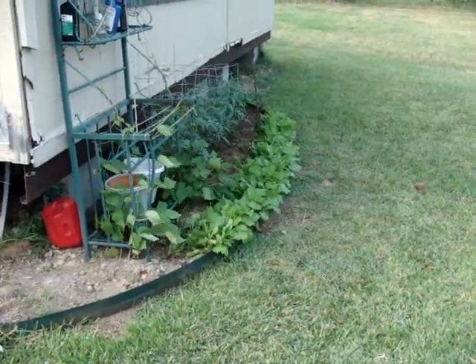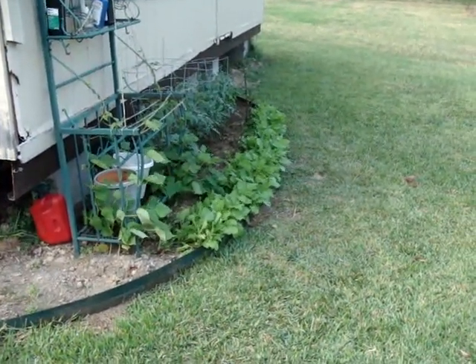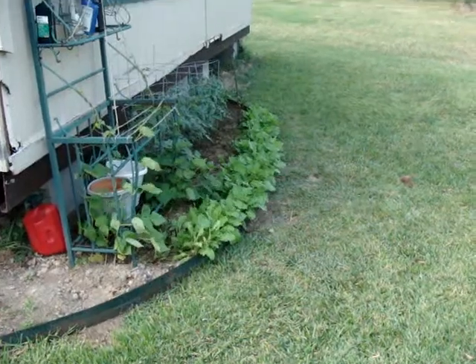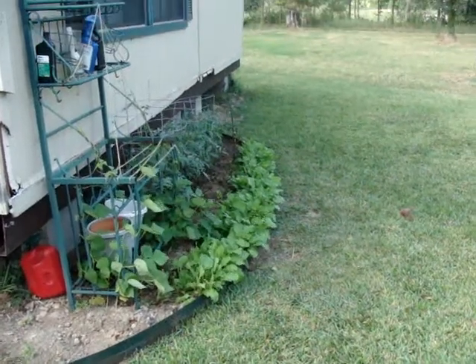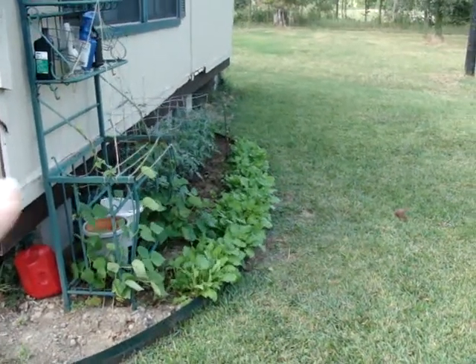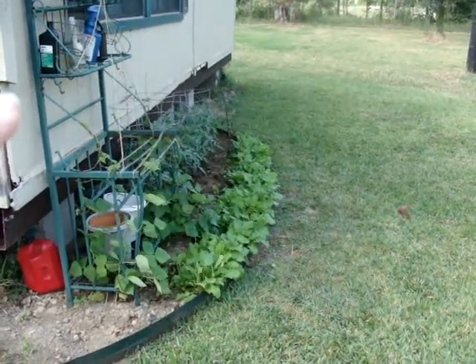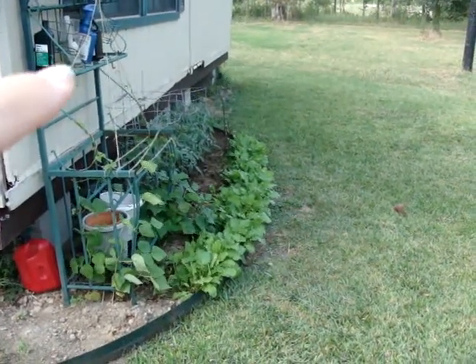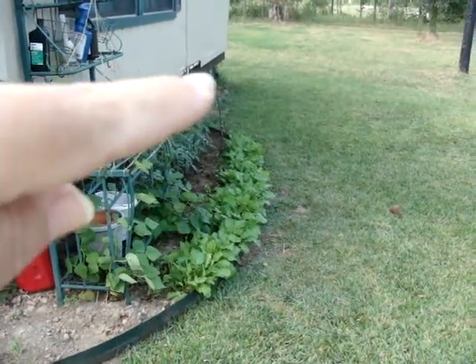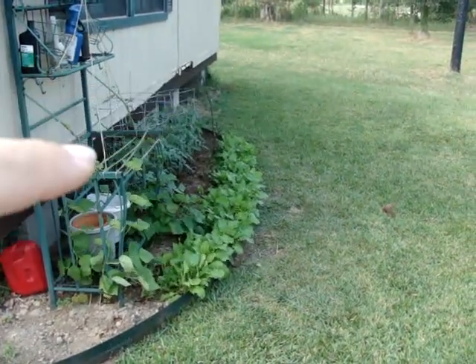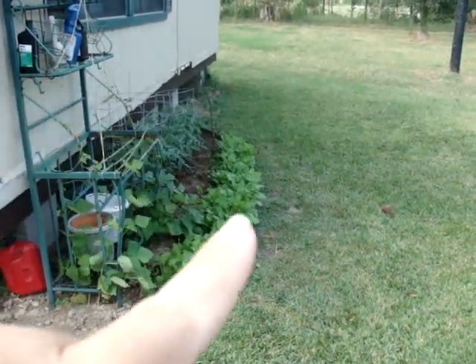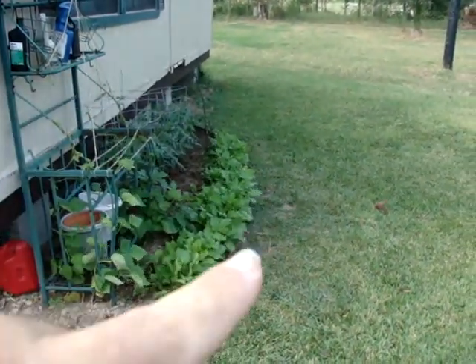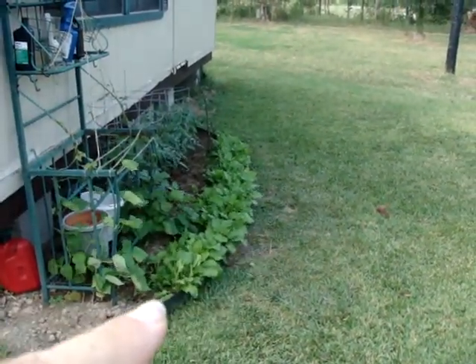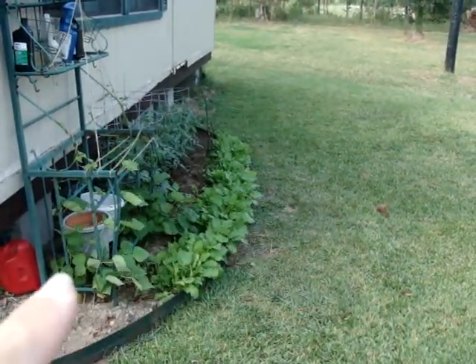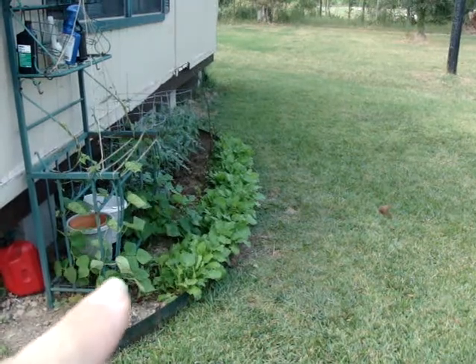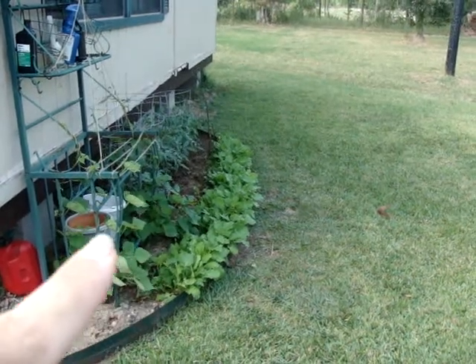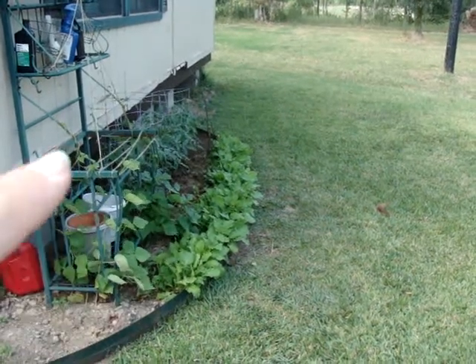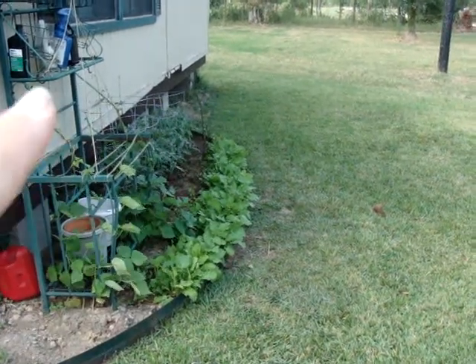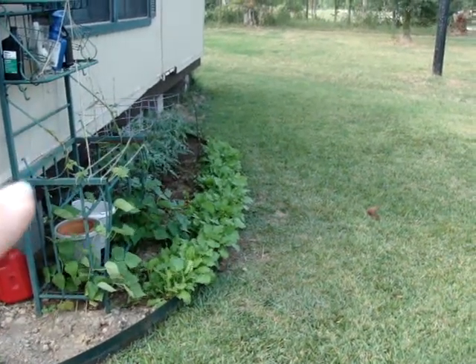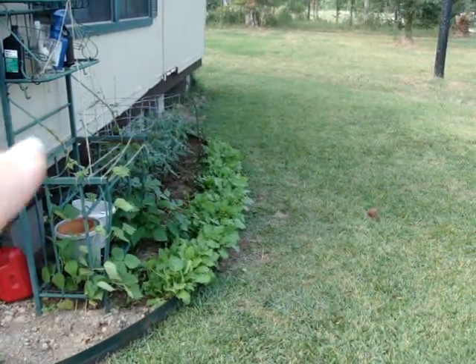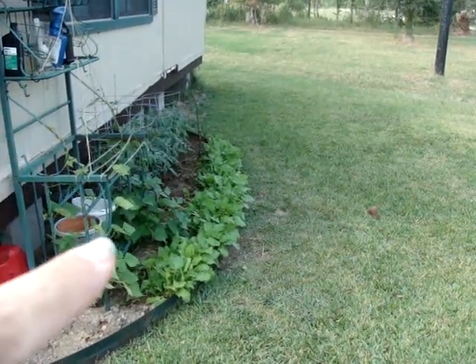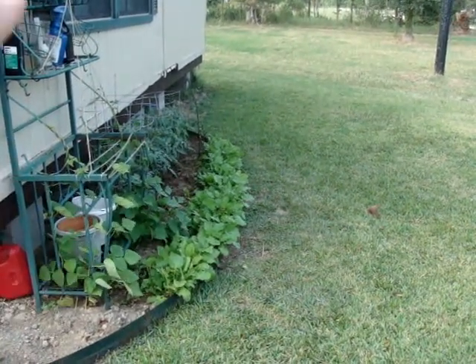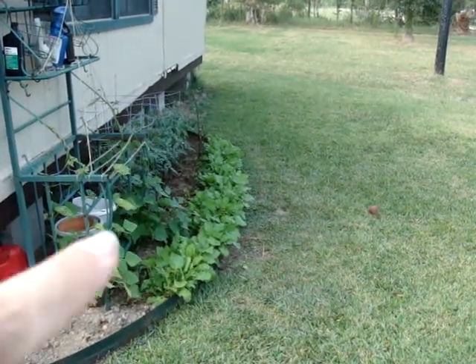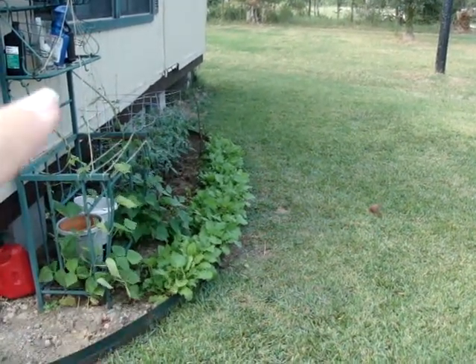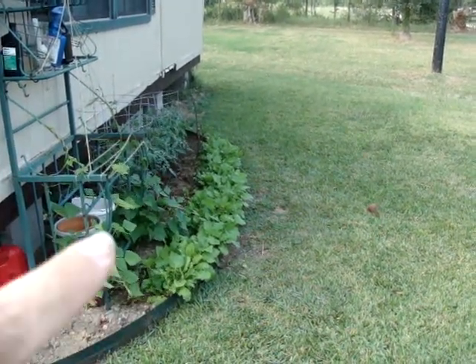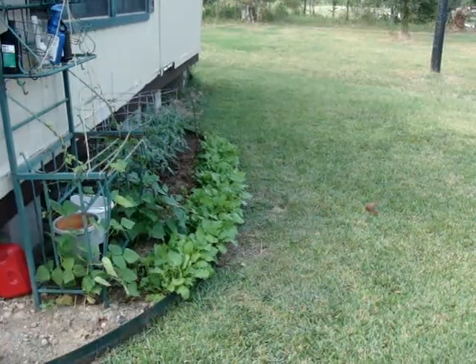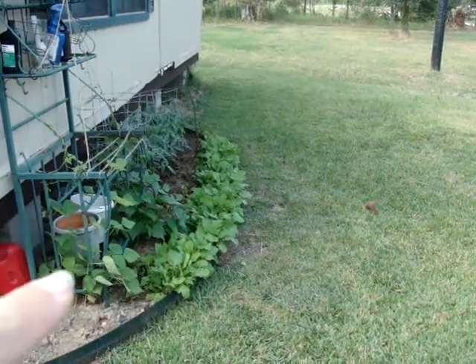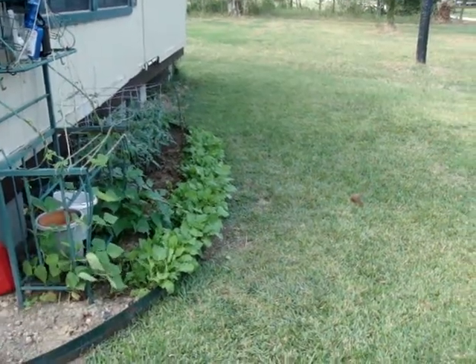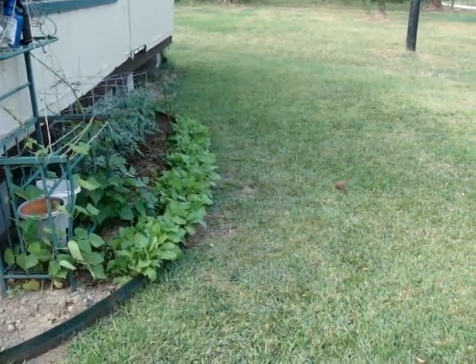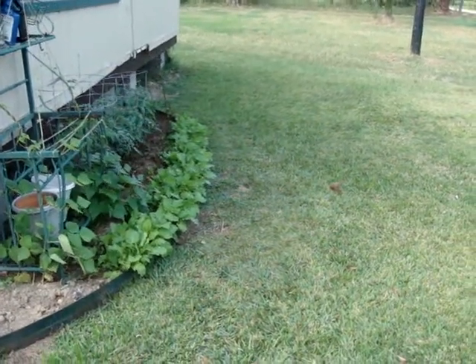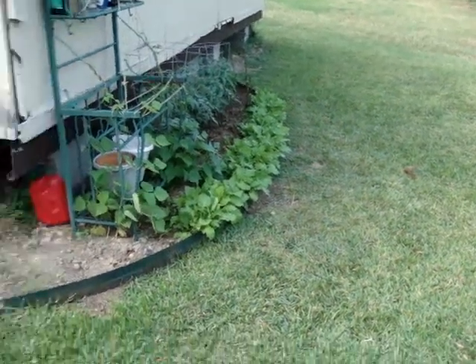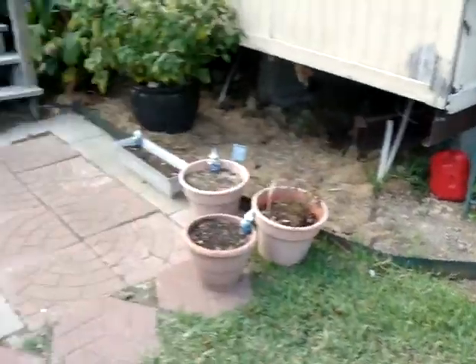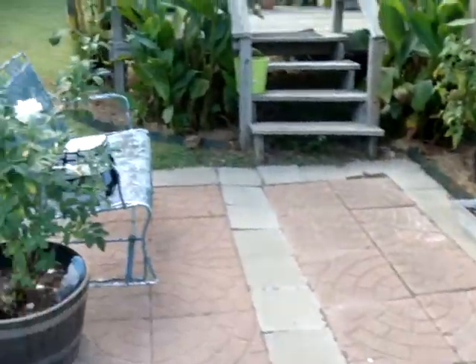There's my gas can — I couldn't remember where I put it. I have six tomato plants, some turnip greens, and green beans that are eventually, in a matter of a couple of weeks, going to completely cover this old baker's rack that I have here, and it'll be really, really attractive.